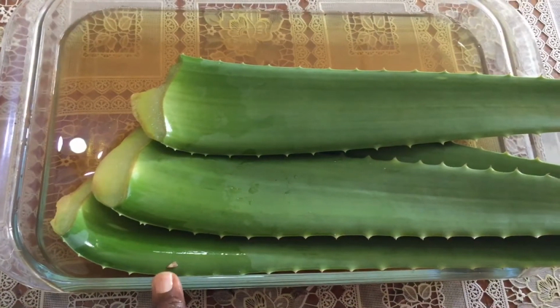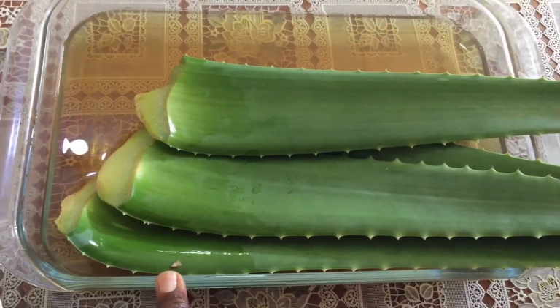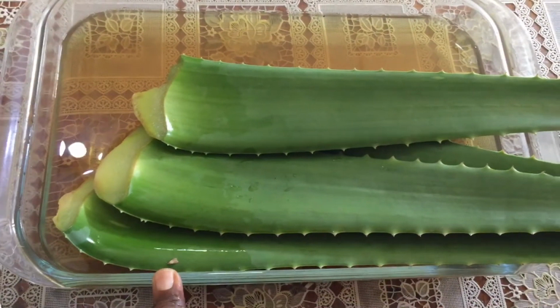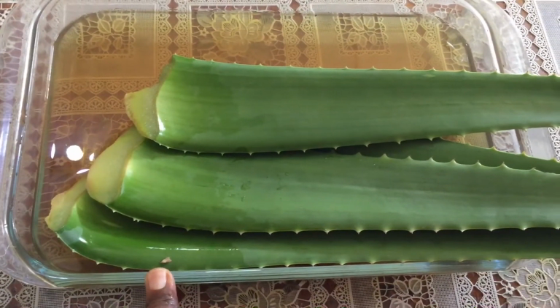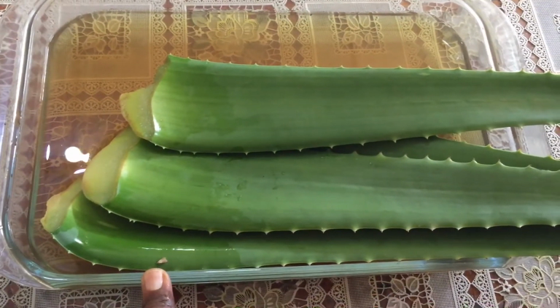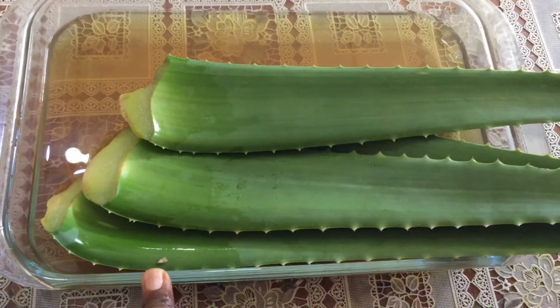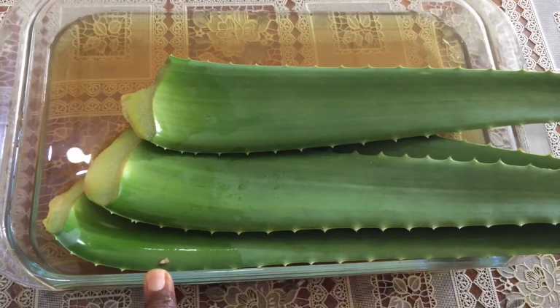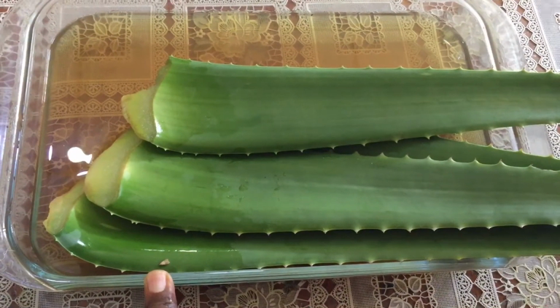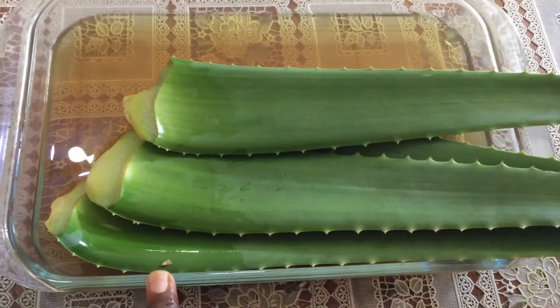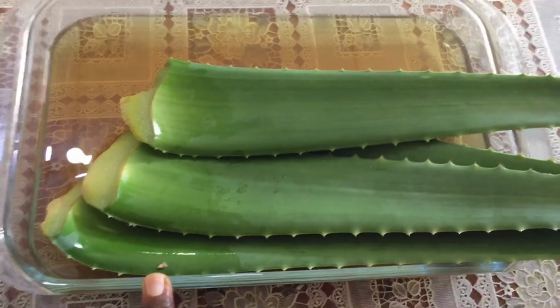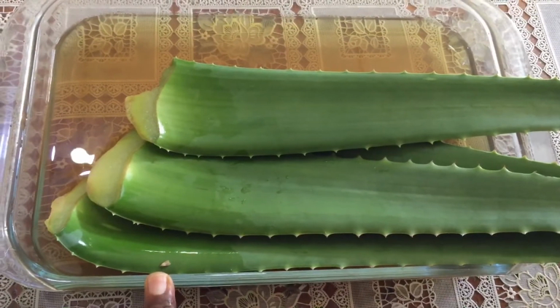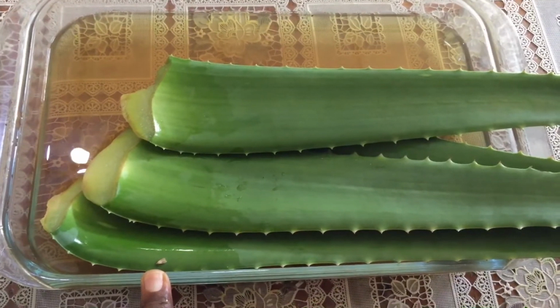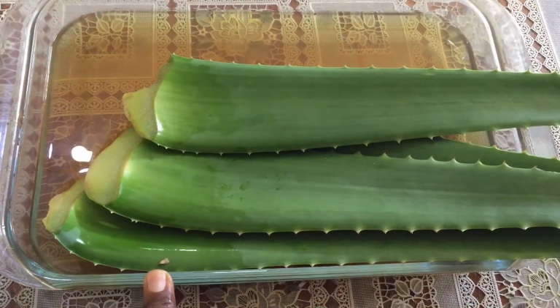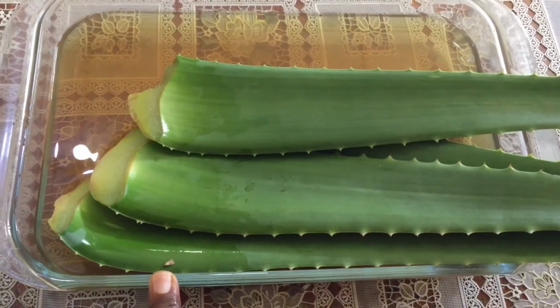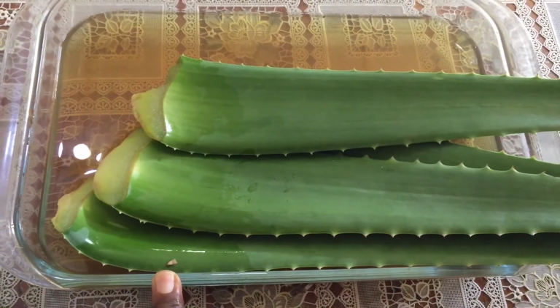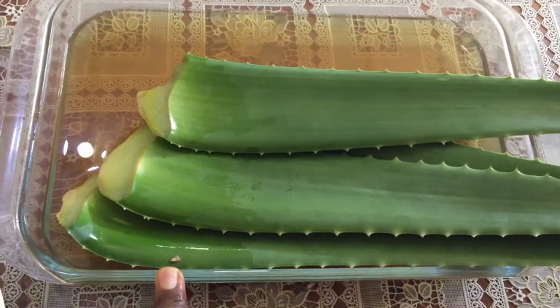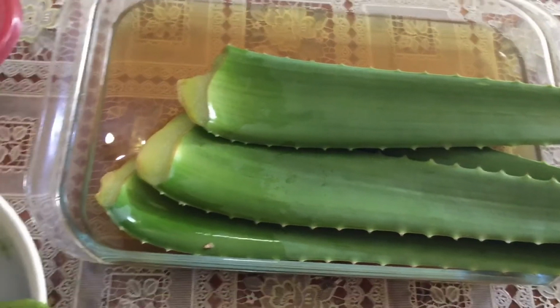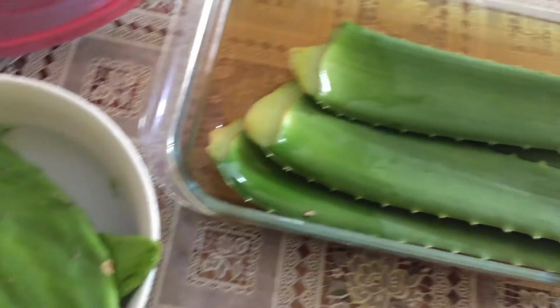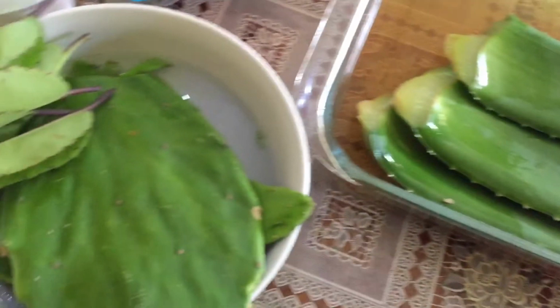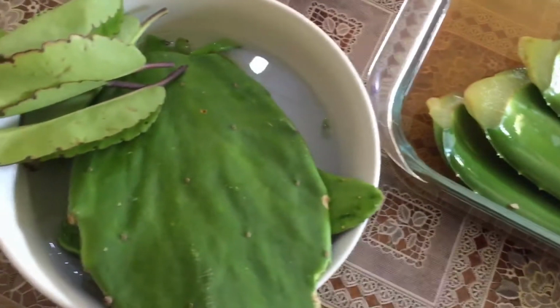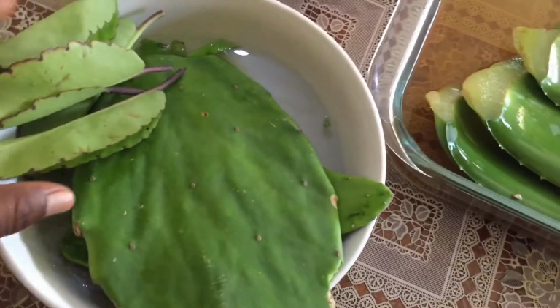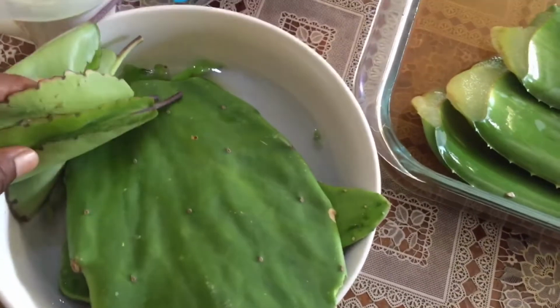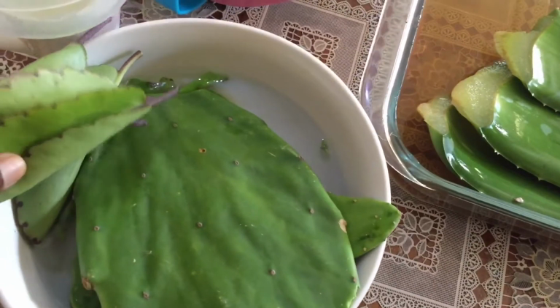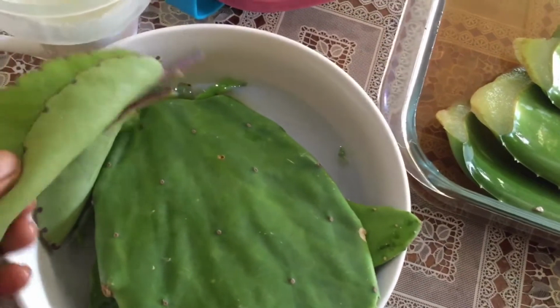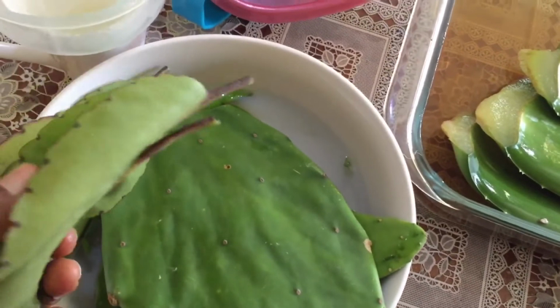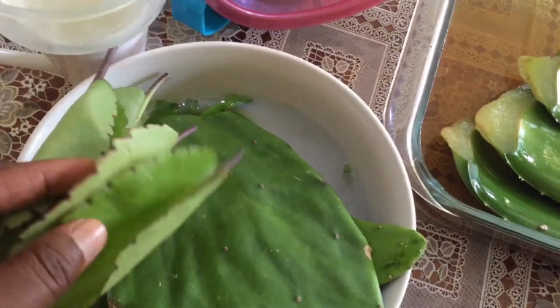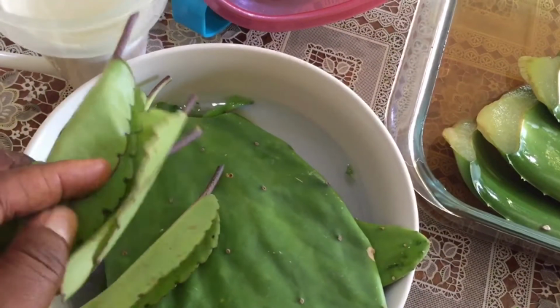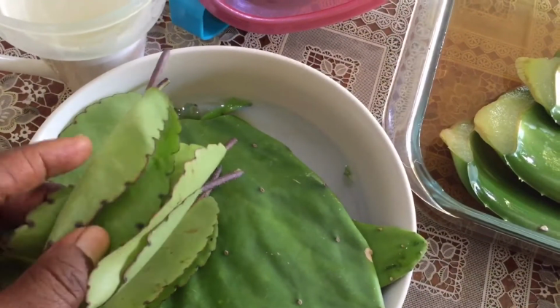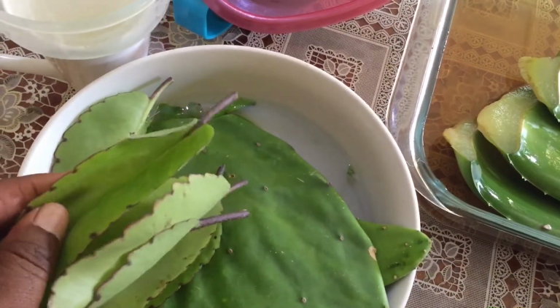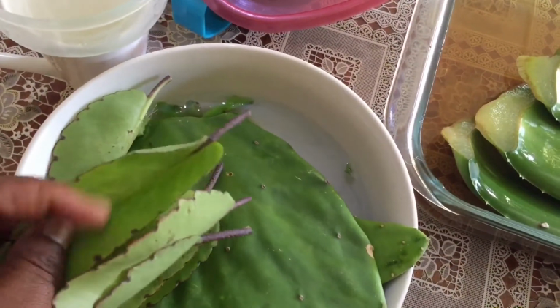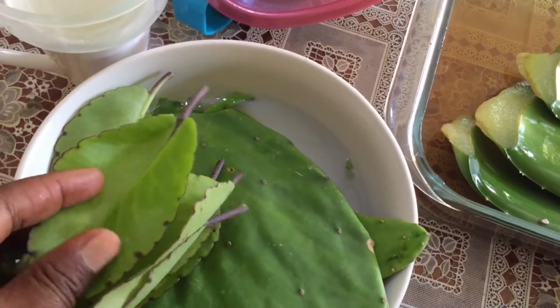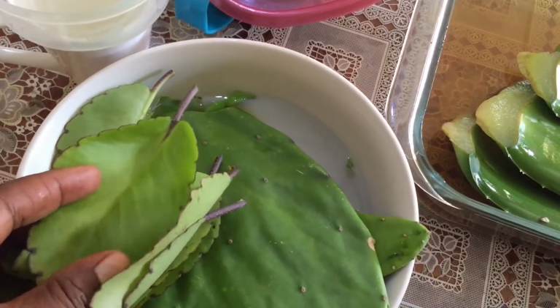The leaves I'm going to use today to make my juice have been soaked overnight. I will also be using the leaf of life, which has got a lot of health benefits.